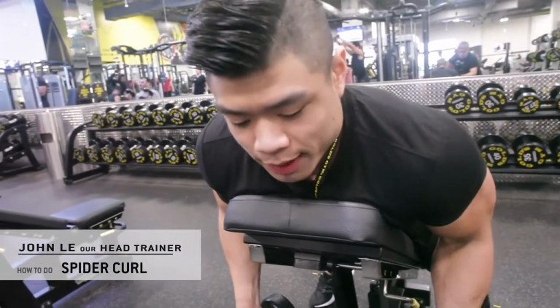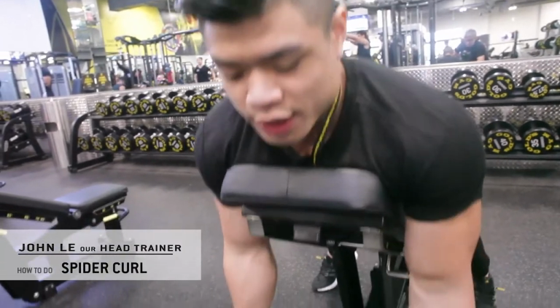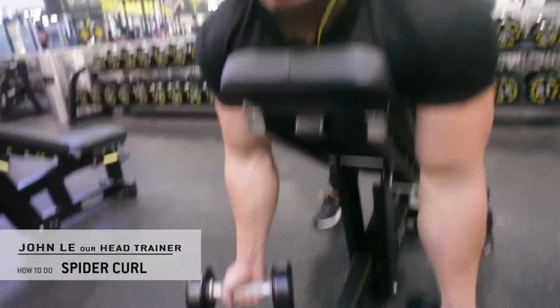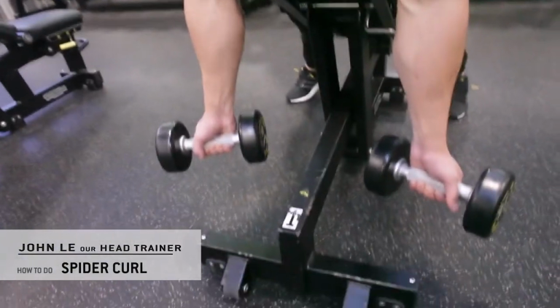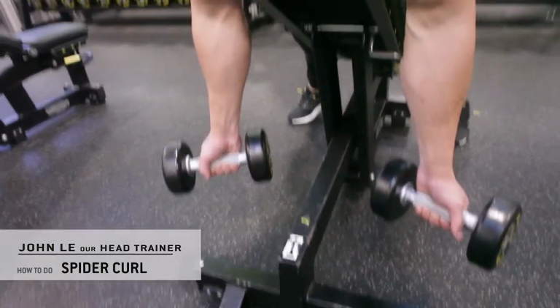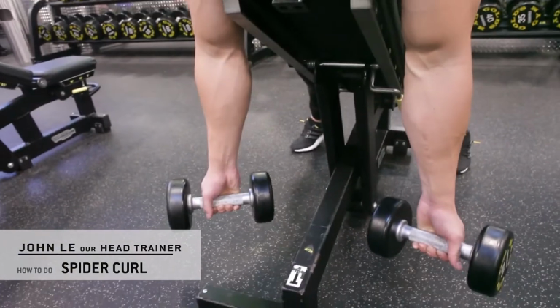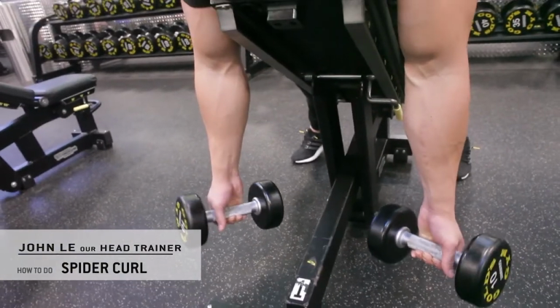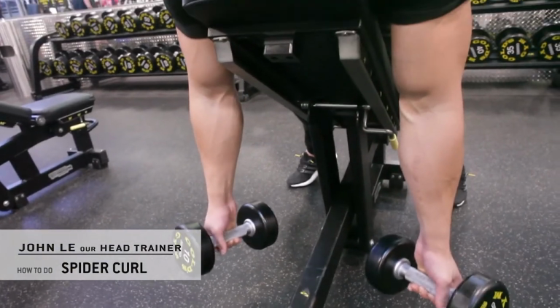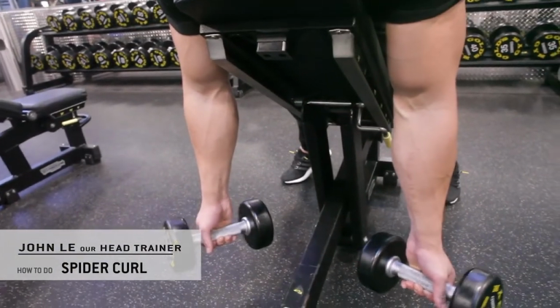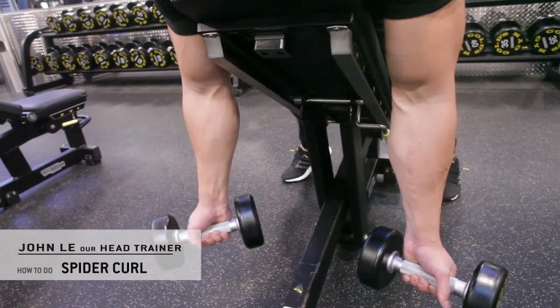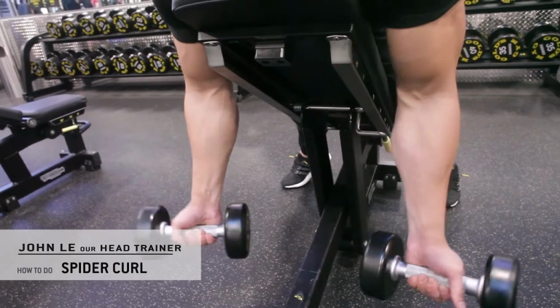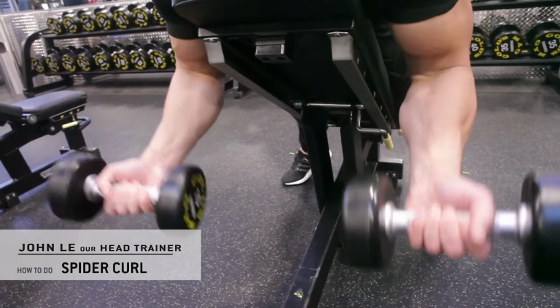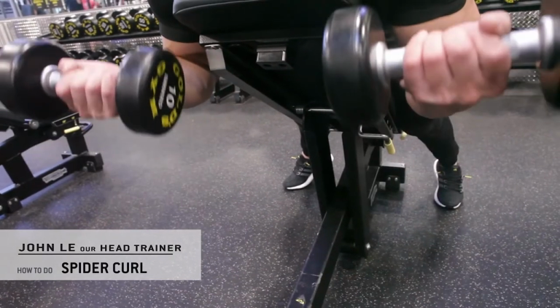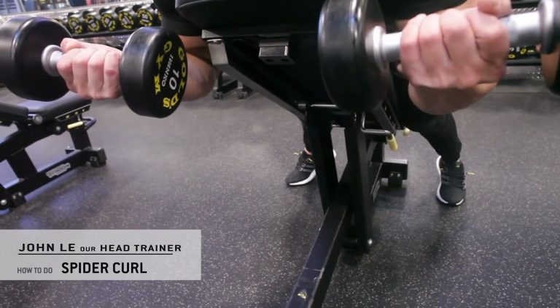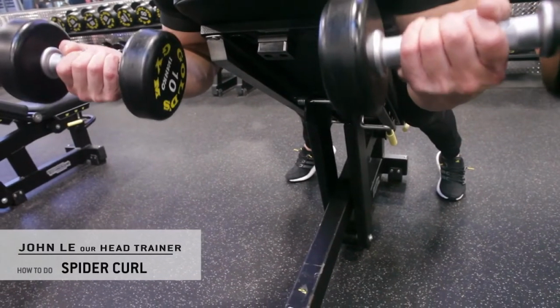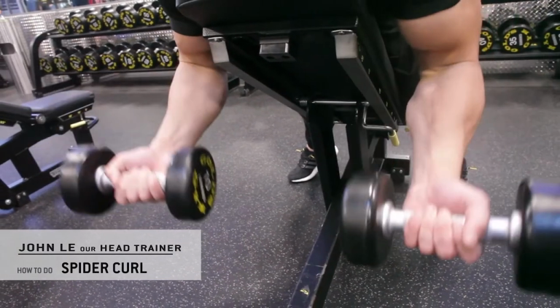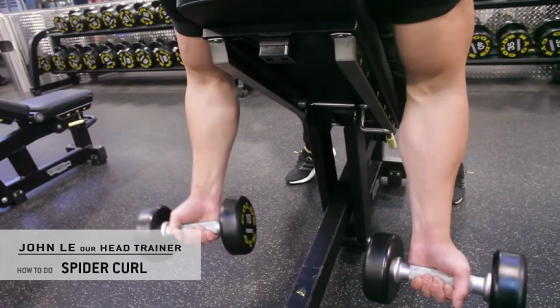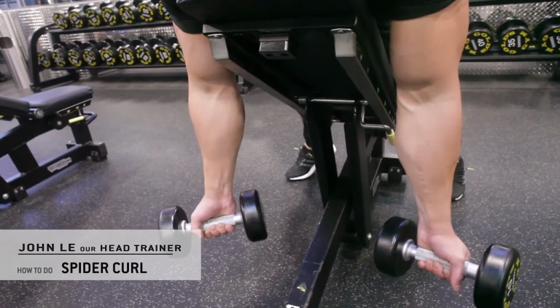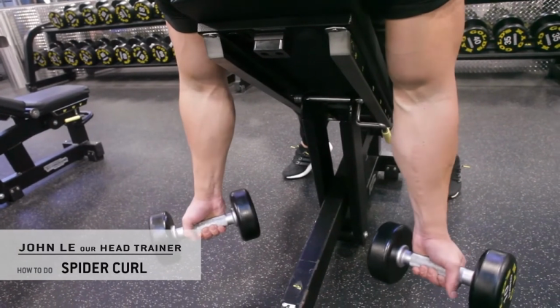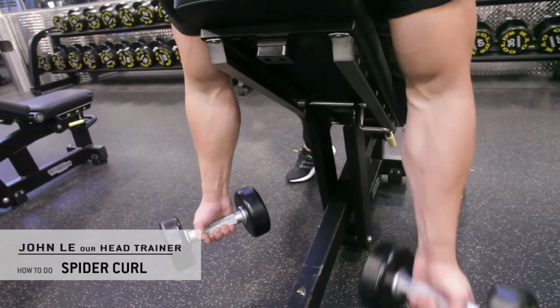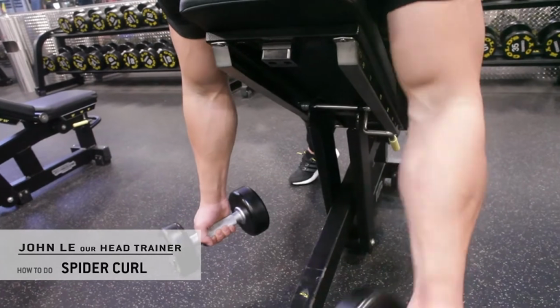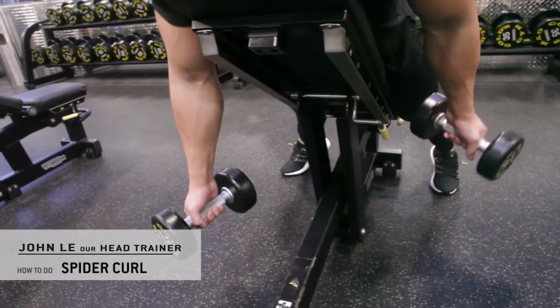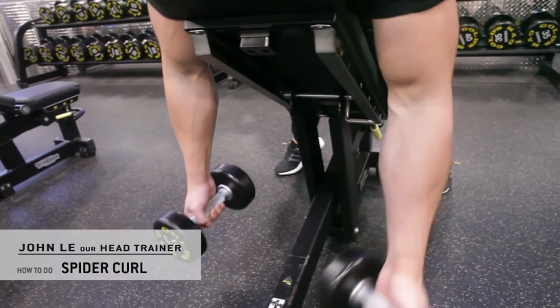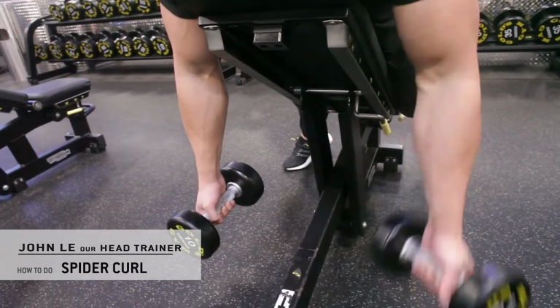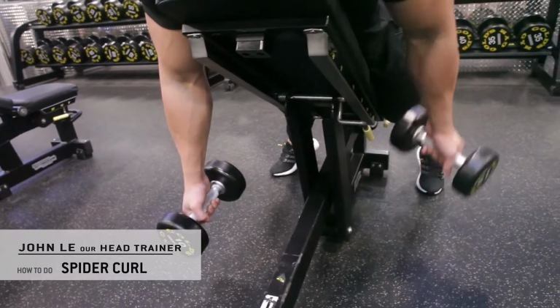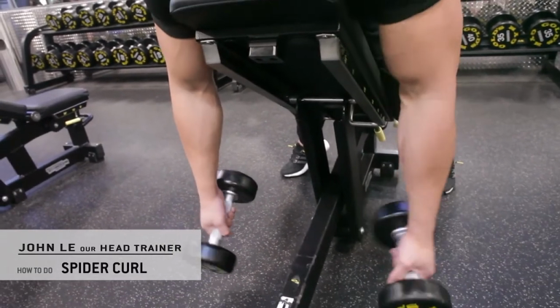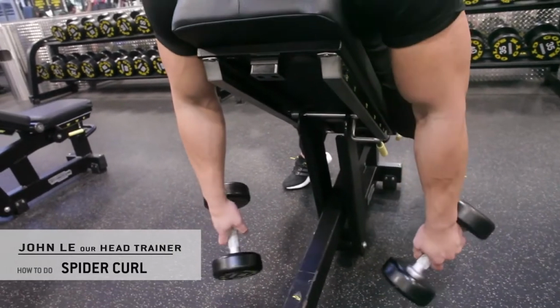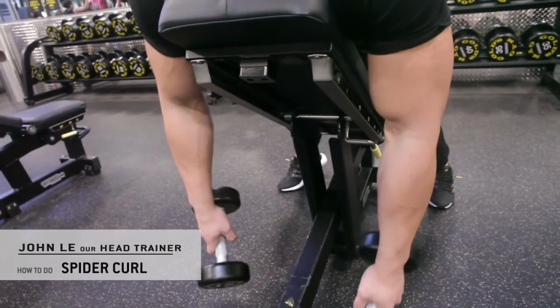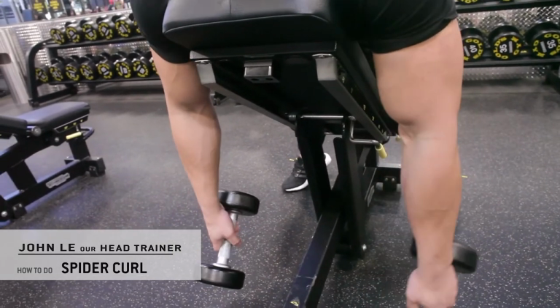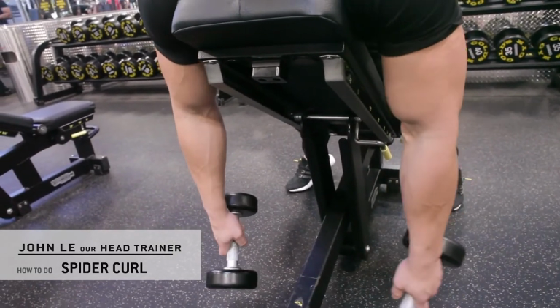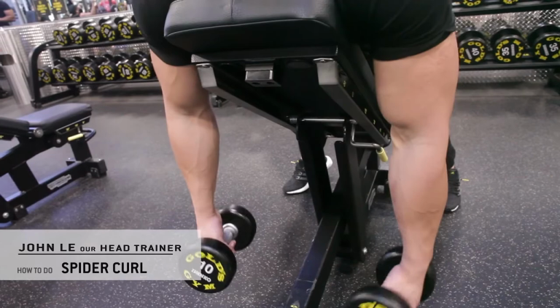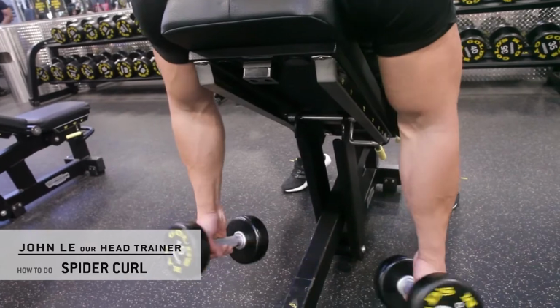Keep the elbows stationary. Choose an appropriate weight where you can control the weight on the way up and on the way down without having to utilize any swinging or momentum. No rocking, no jerking — let the muscles do the work.